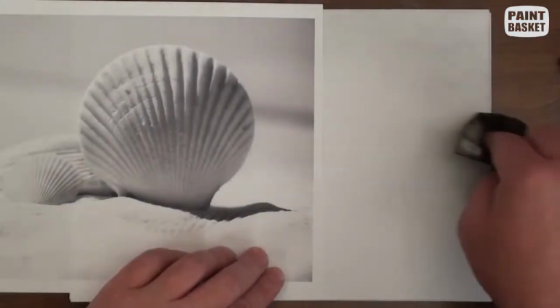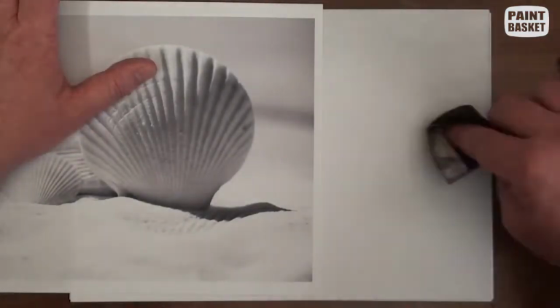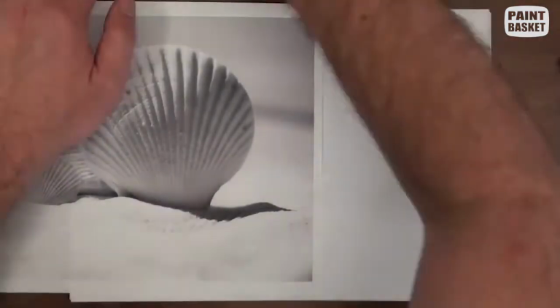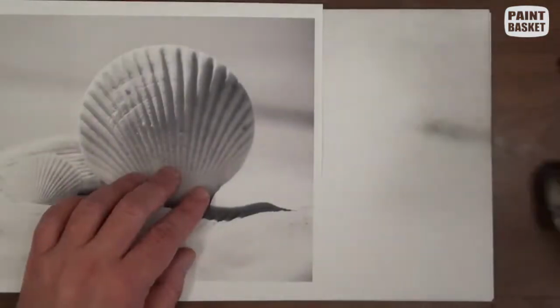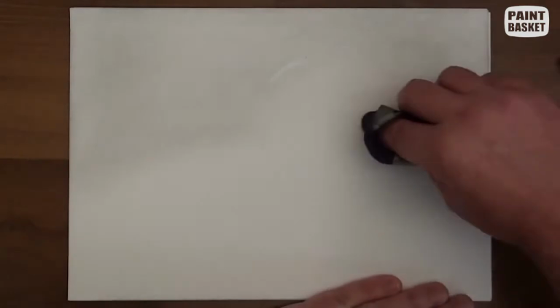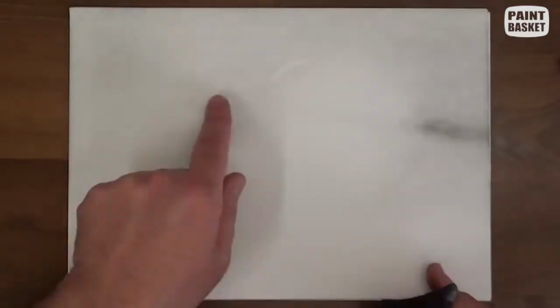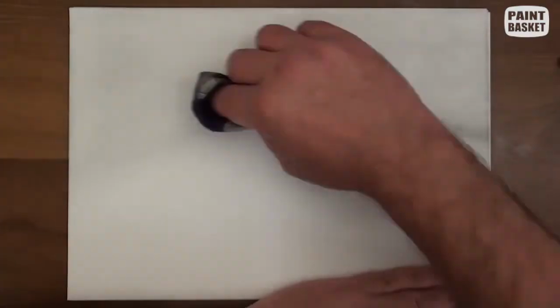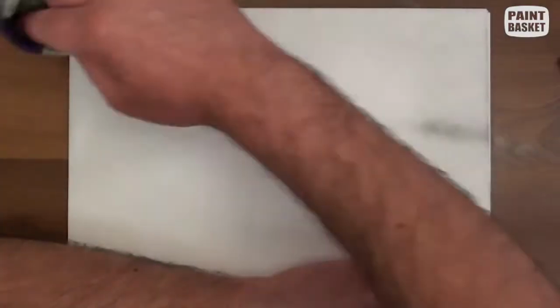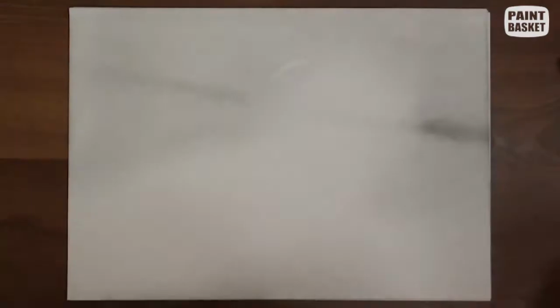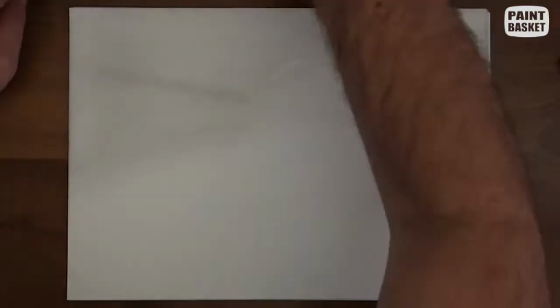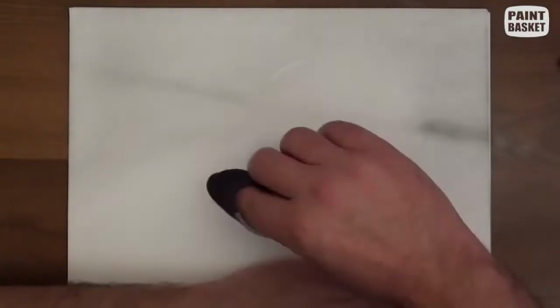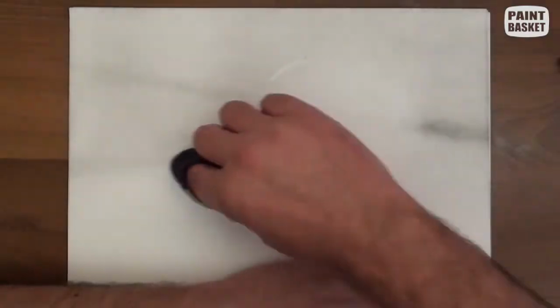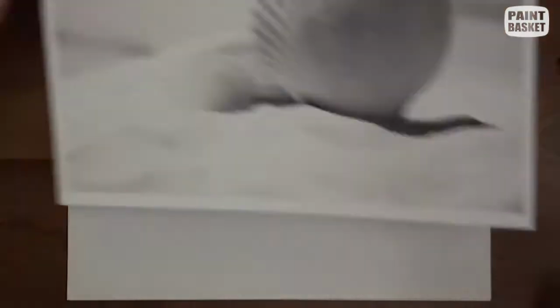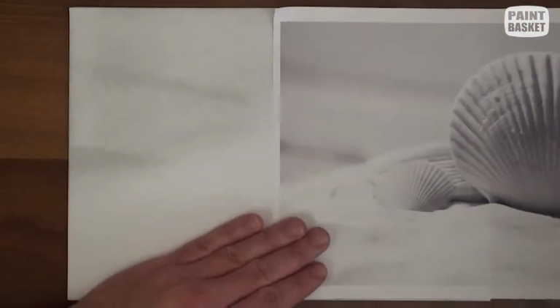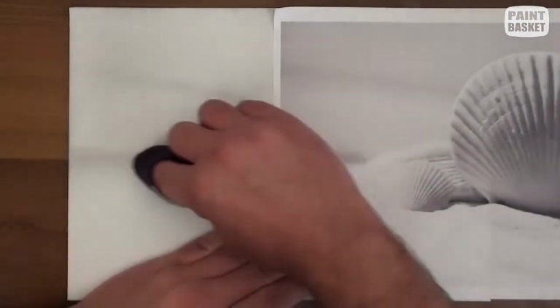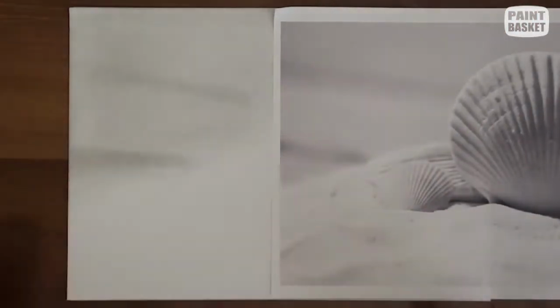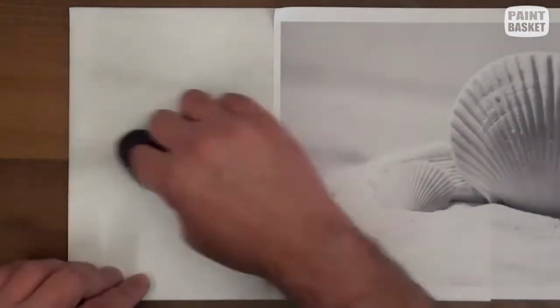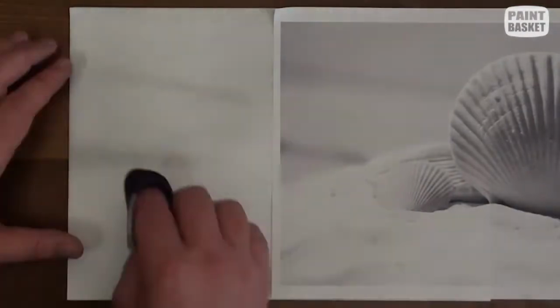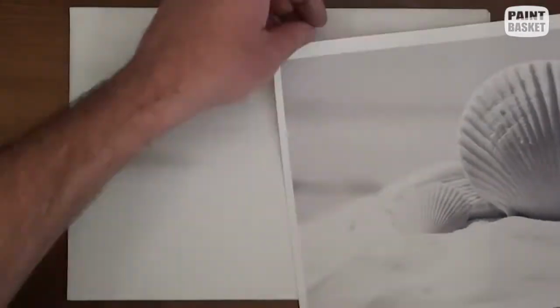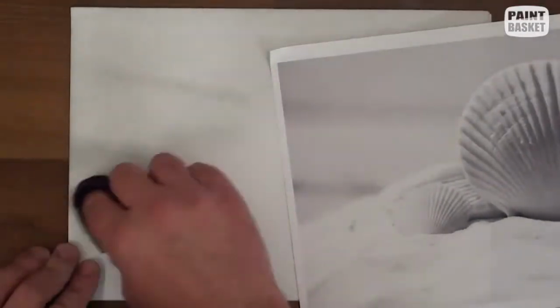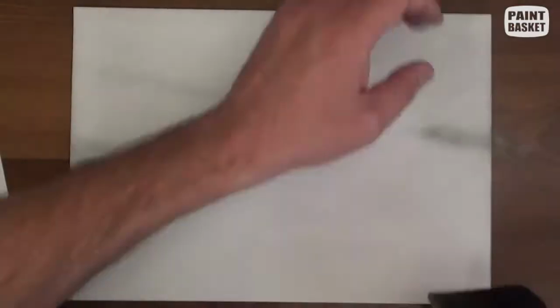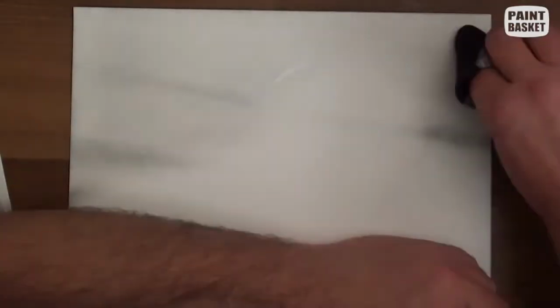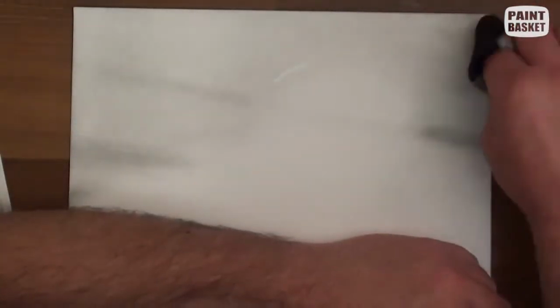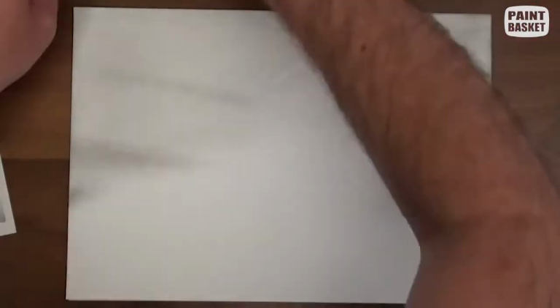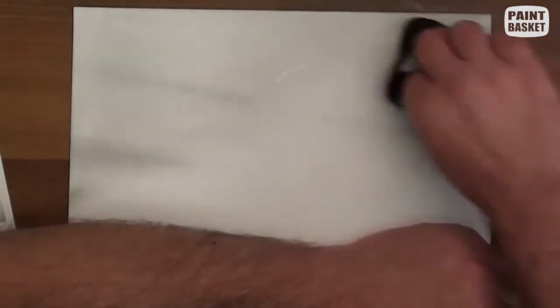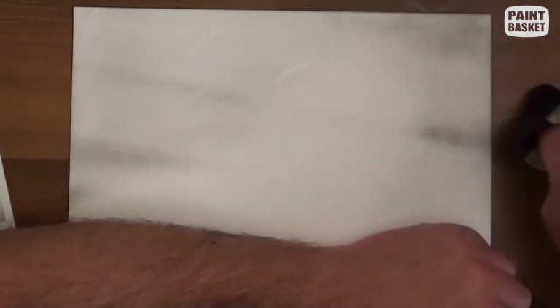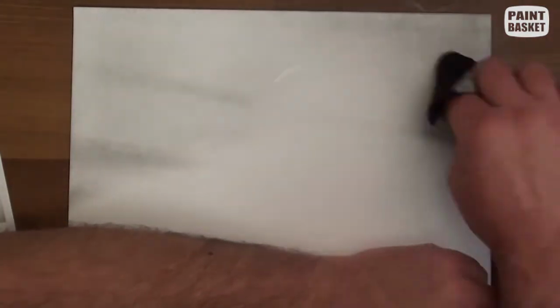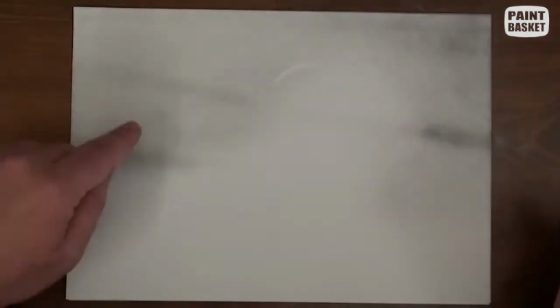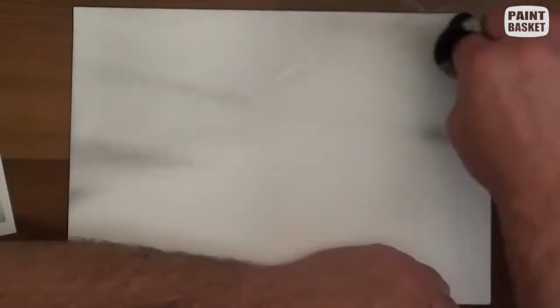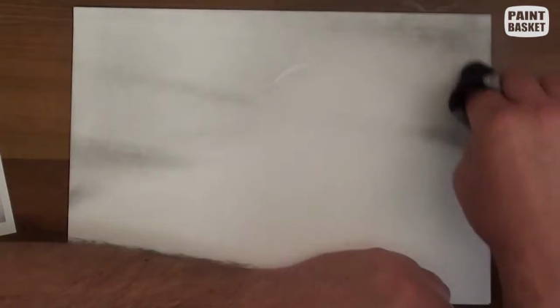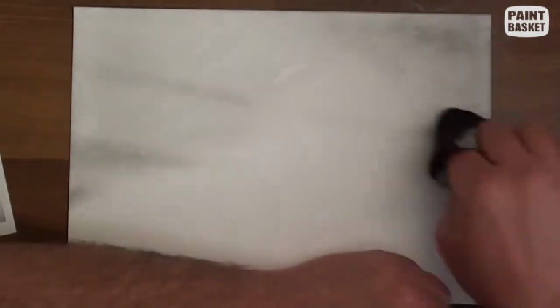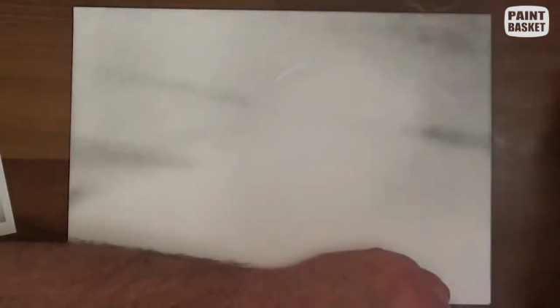Start by shading in the background by rubbing your cloth over the surface of your drawing paper. As you can see, there isn't any detail, just a few shadings. To make it darker, just rub your cloth over a few more times.